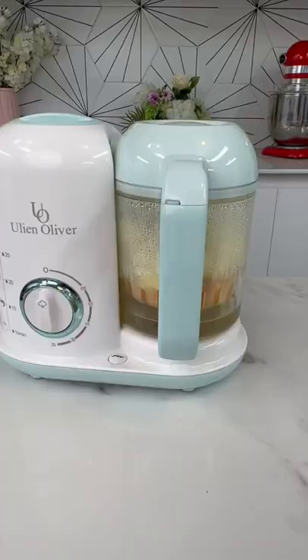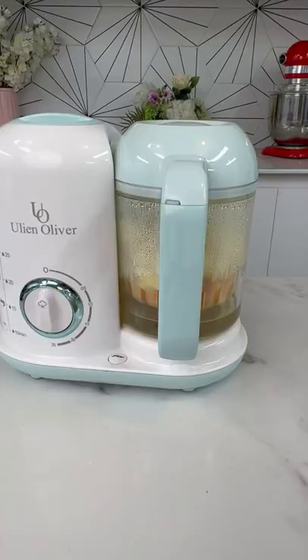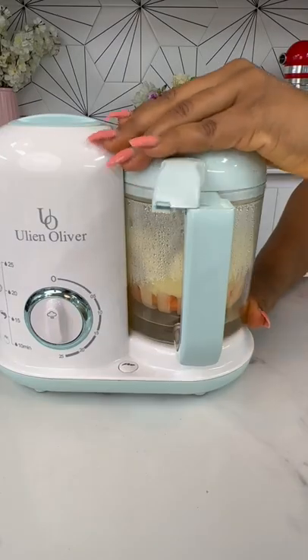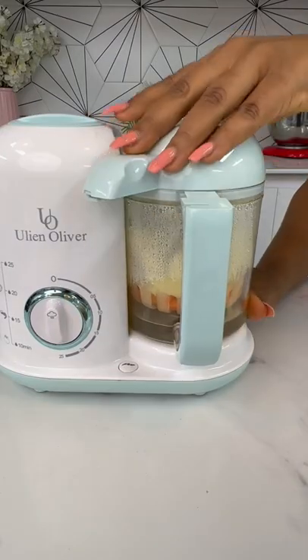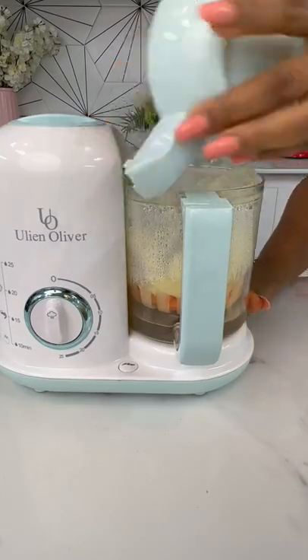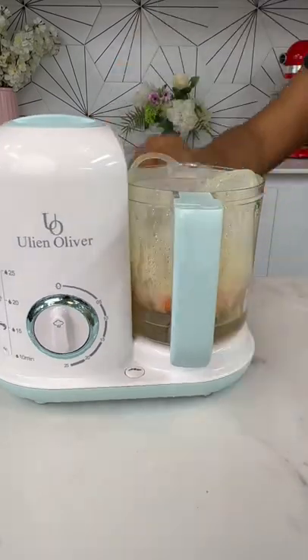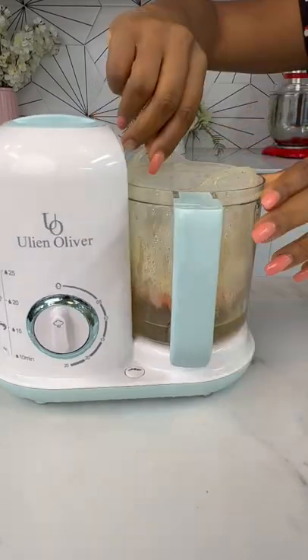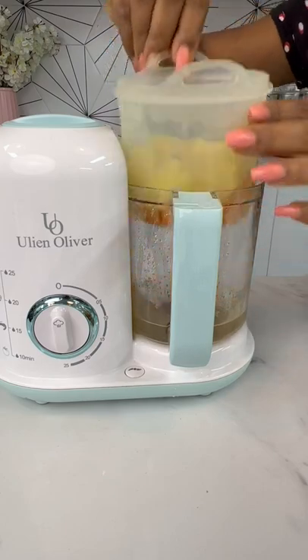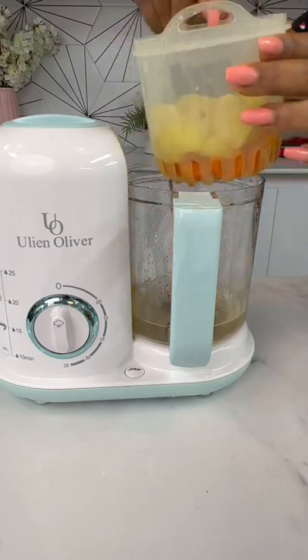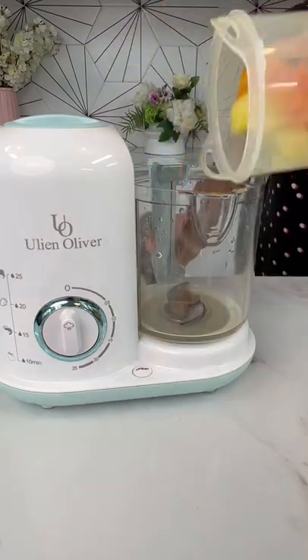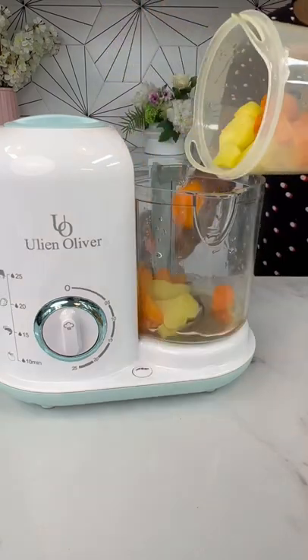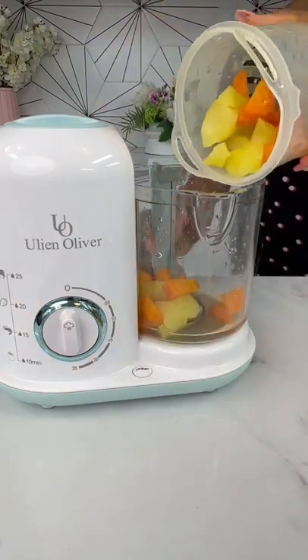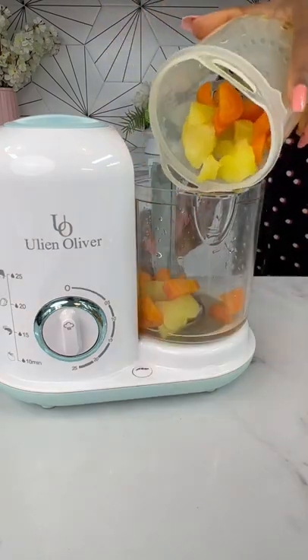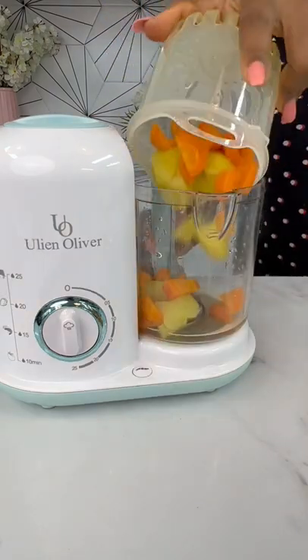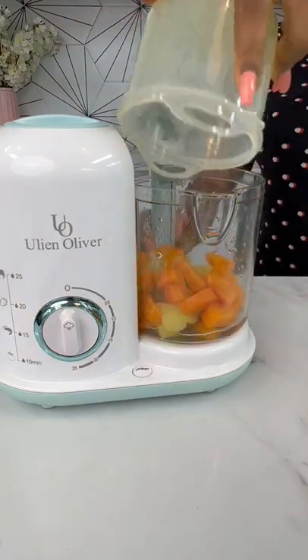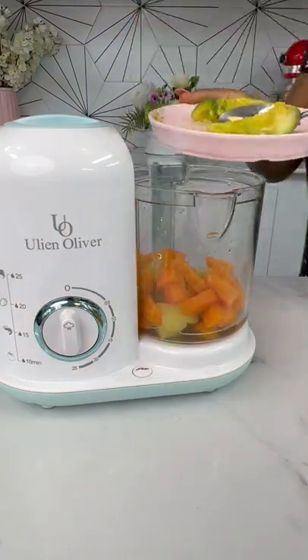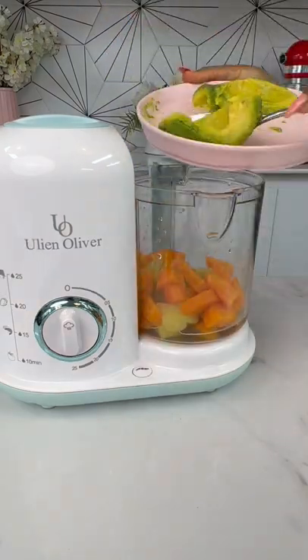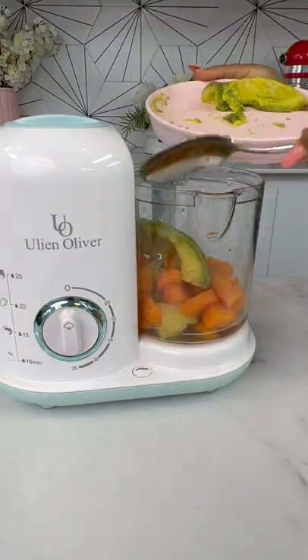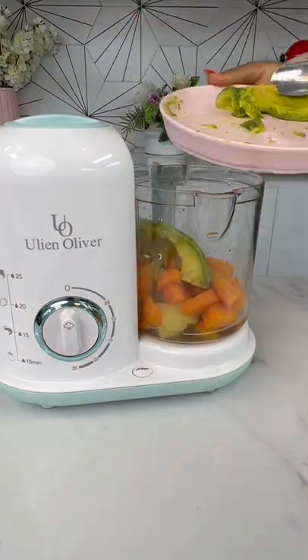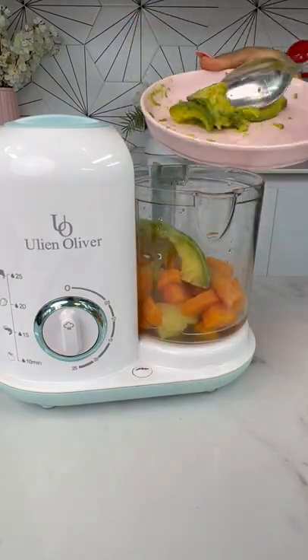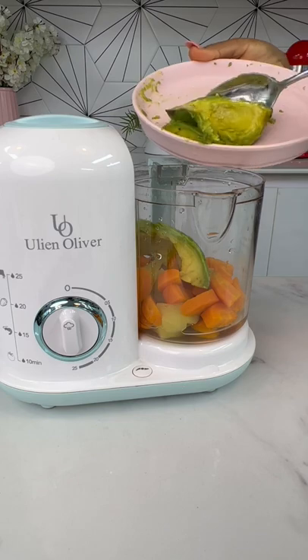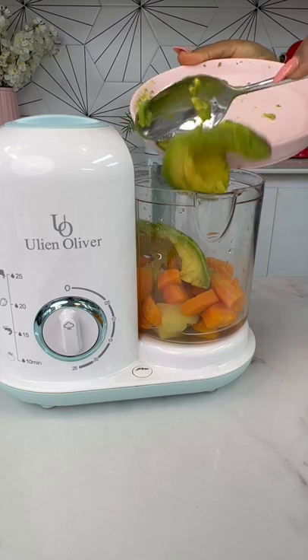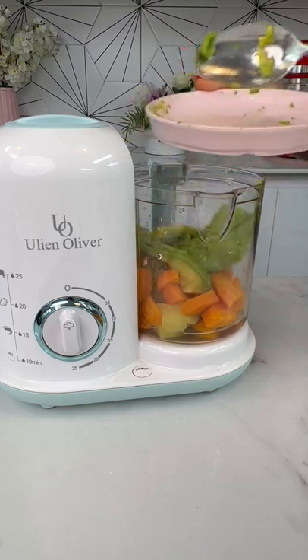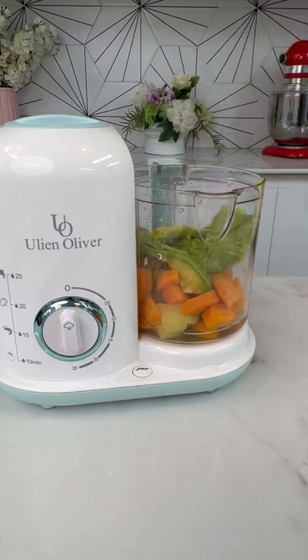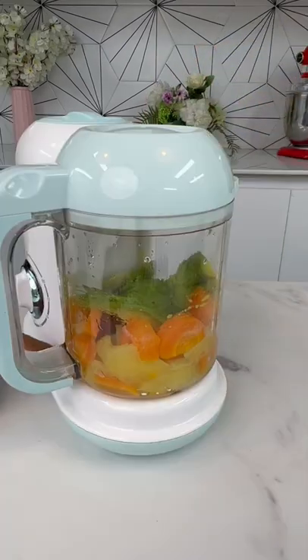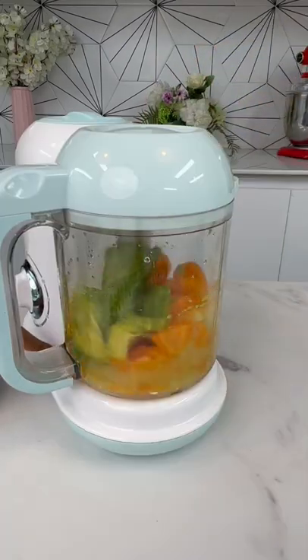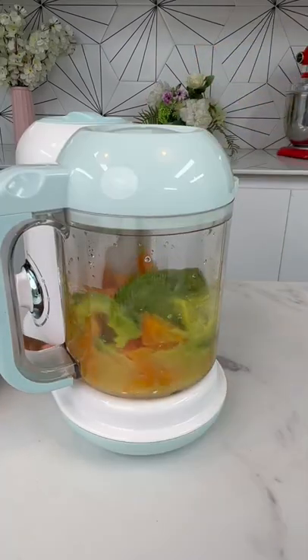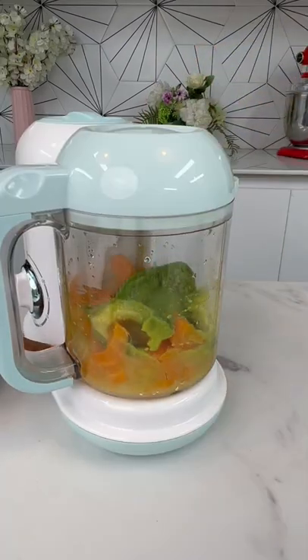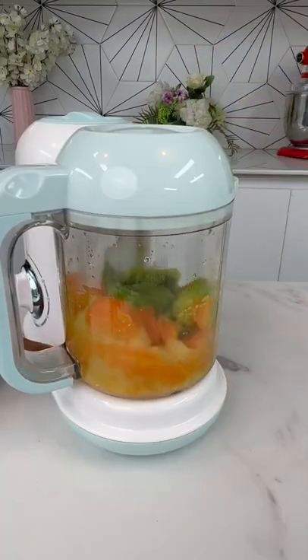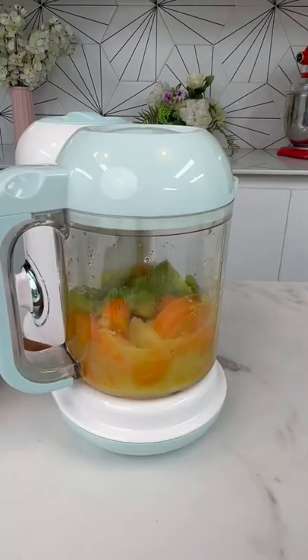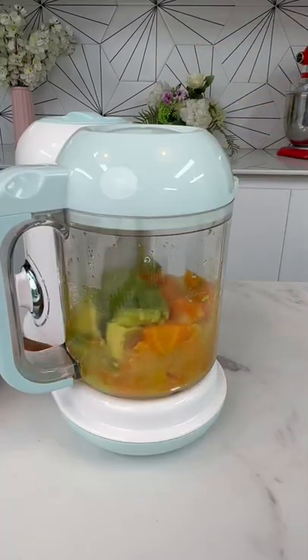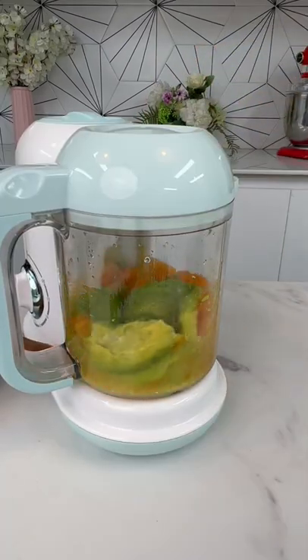Go back to your carrots and apples, which you'd have softened by now. Pour it into your blender, put some water, put in the avocado, cover your blender, and blend till it is nice and smooth.